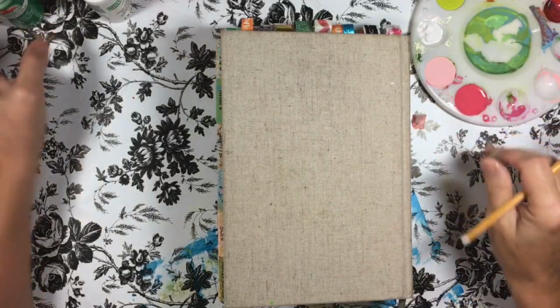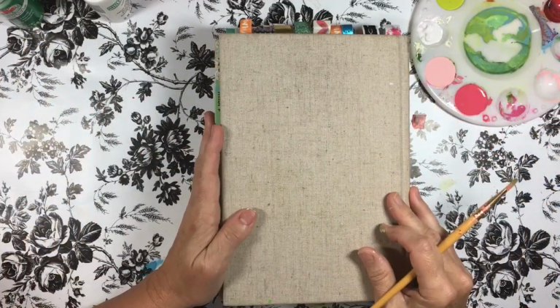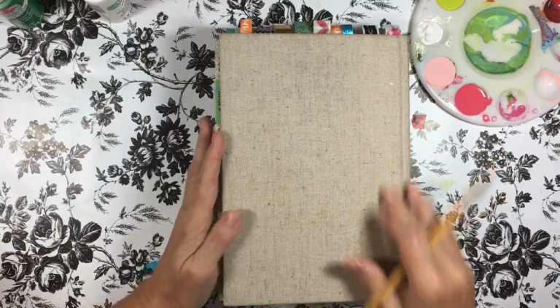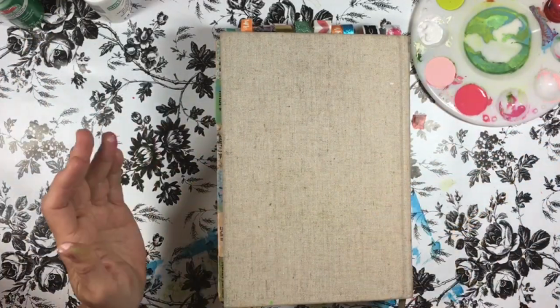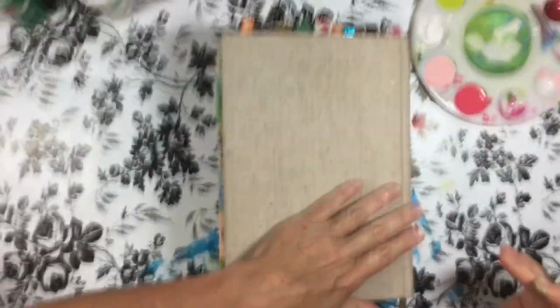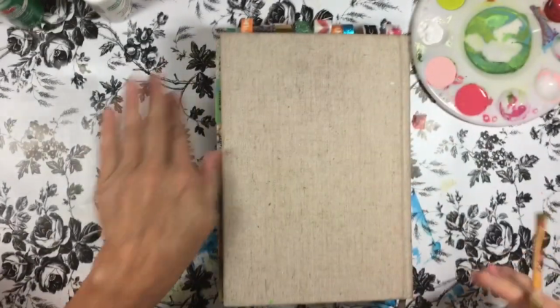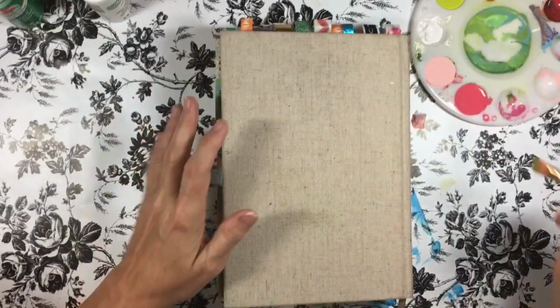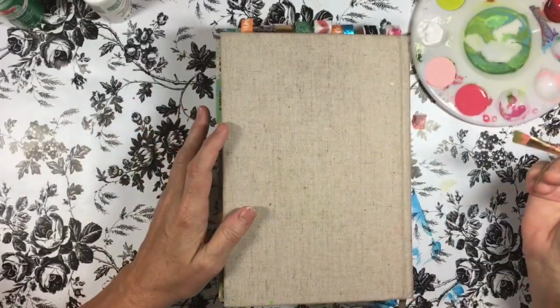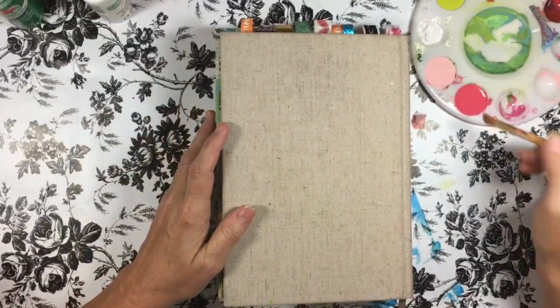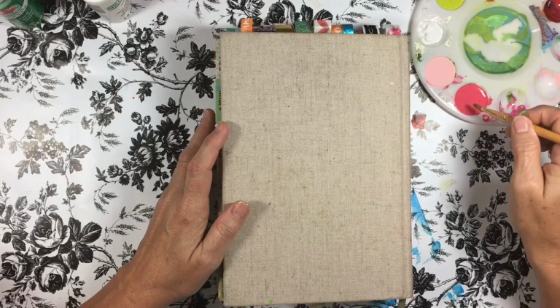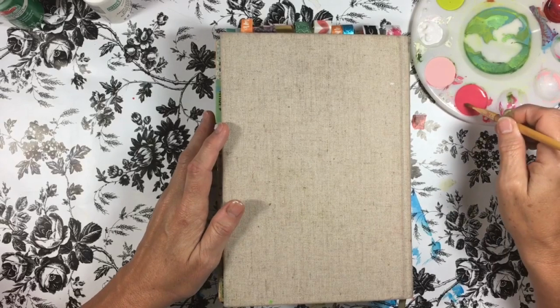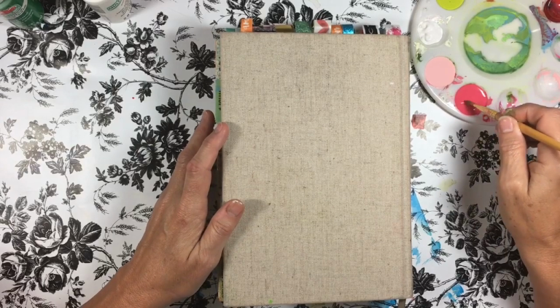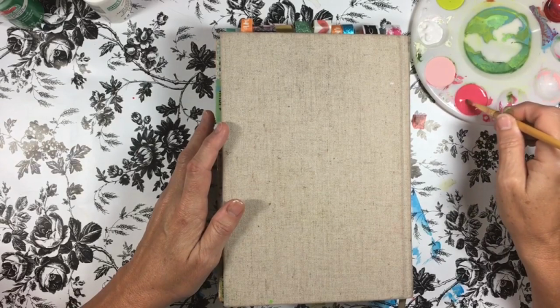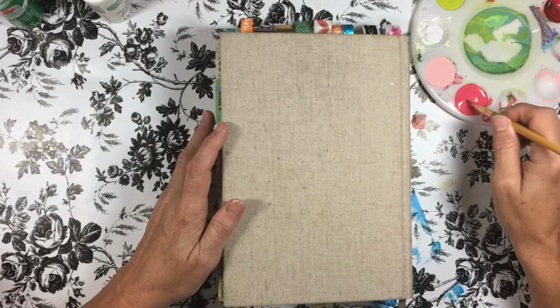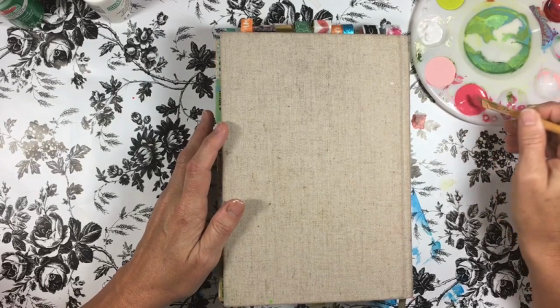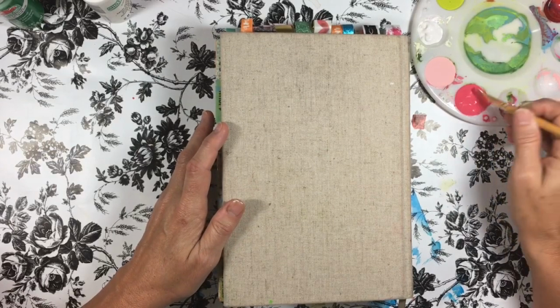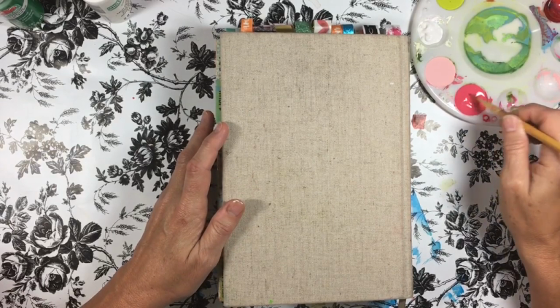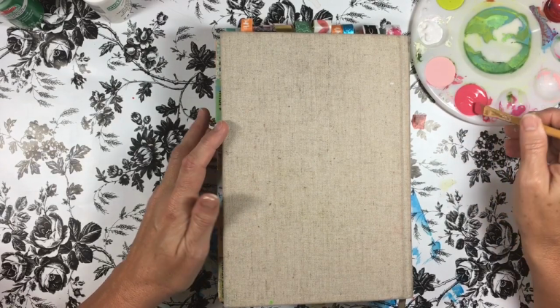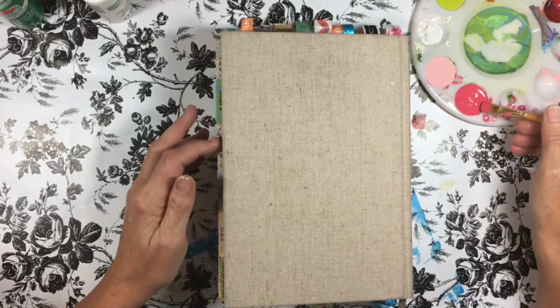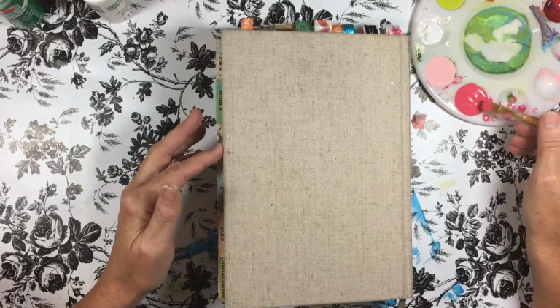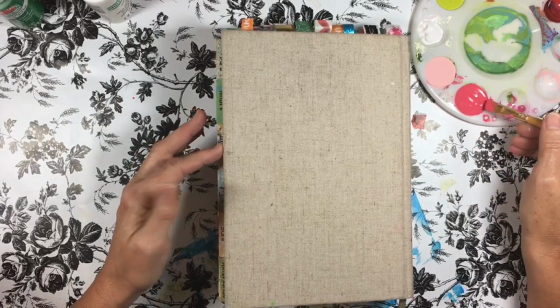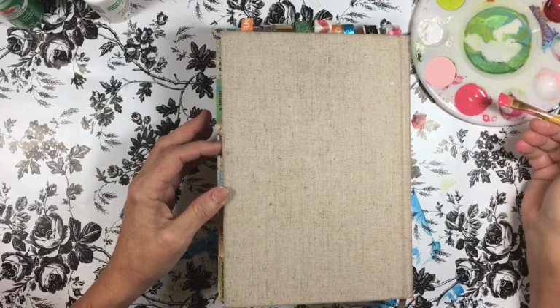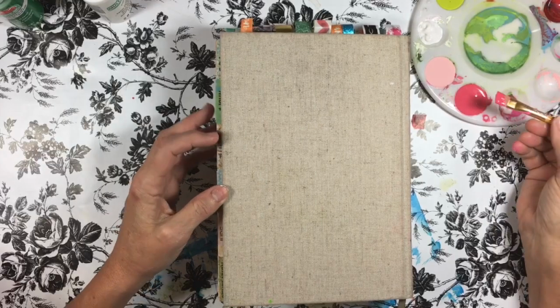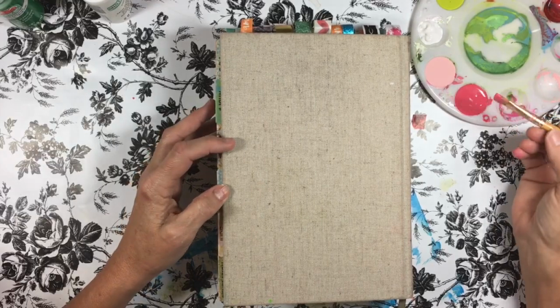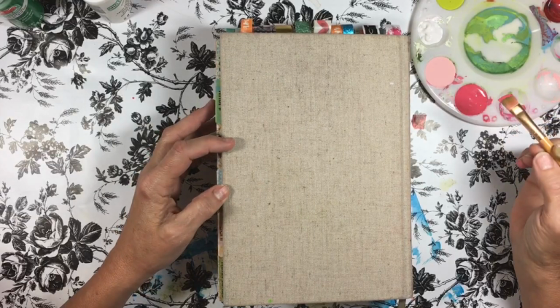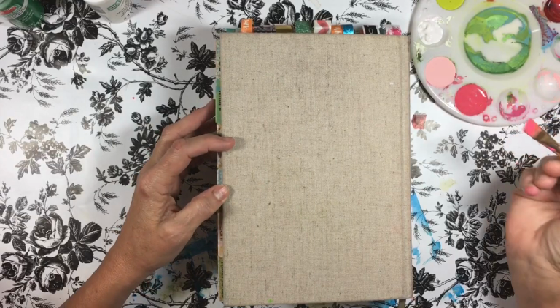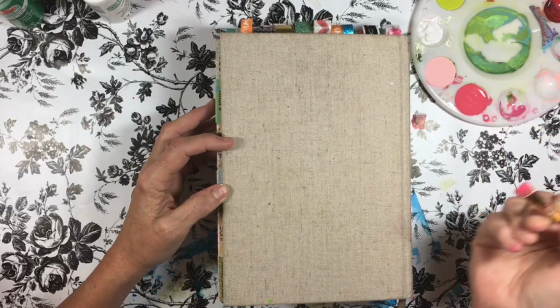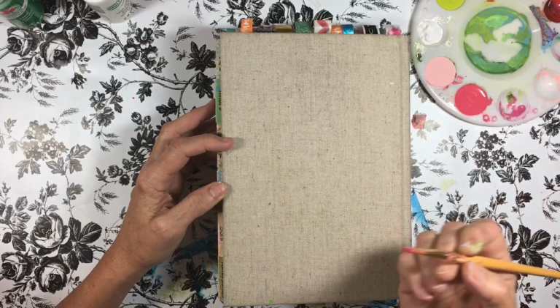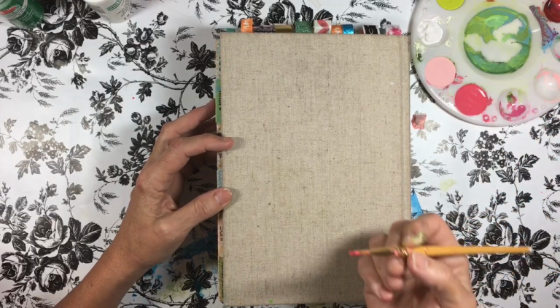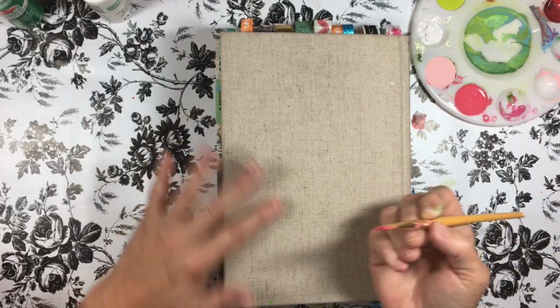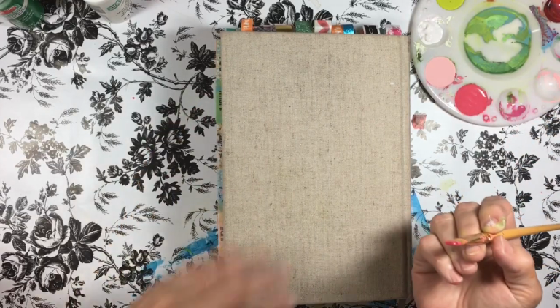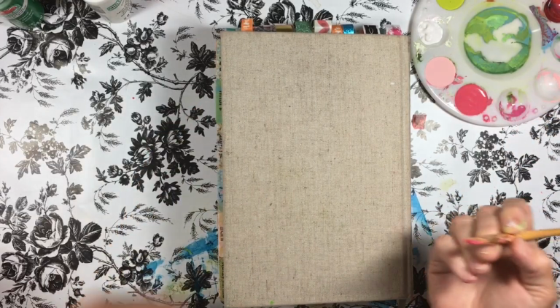I've got my paints ready here, and I have to tell you I was scared to death with the first strokes I put on this Bible because I thought I was going to mess it up. So, Lord, guide my hands — let's make the back look as nice as the front.